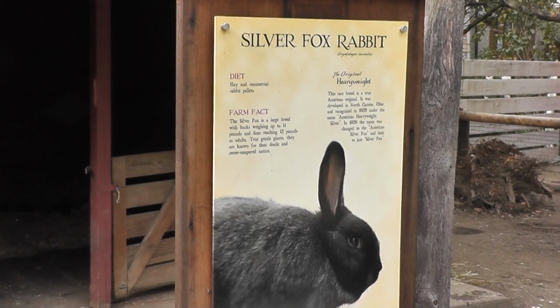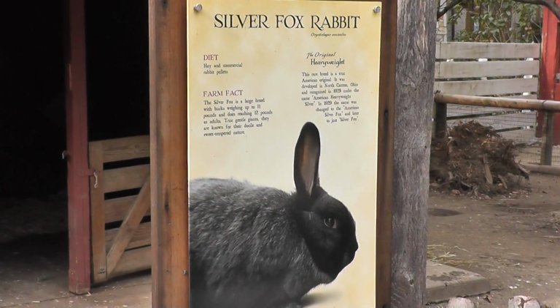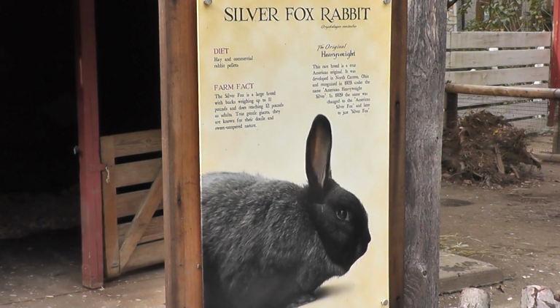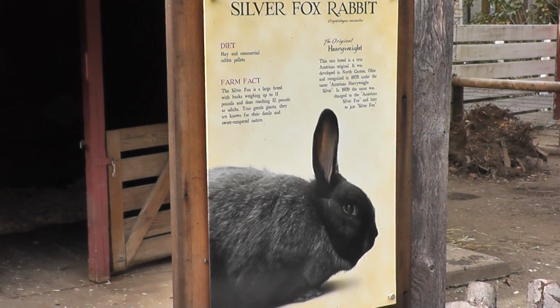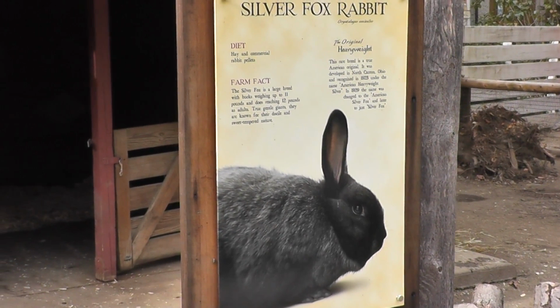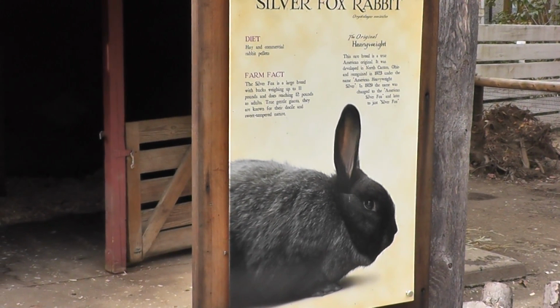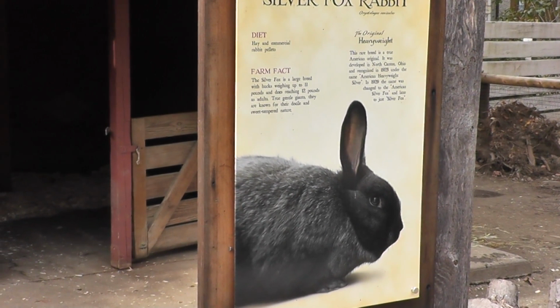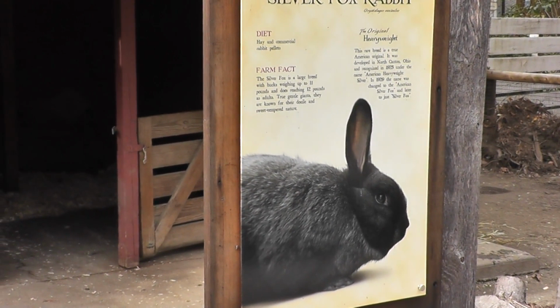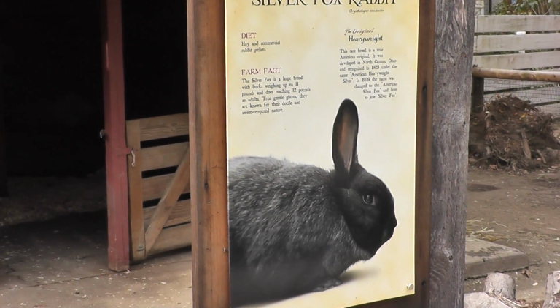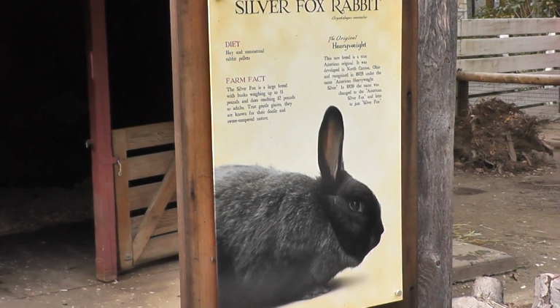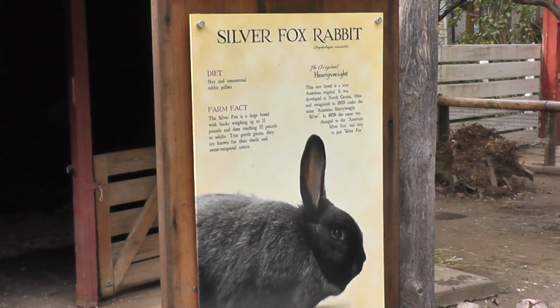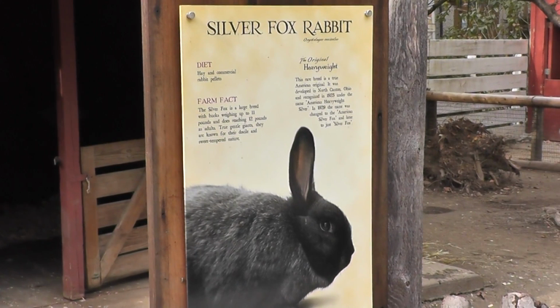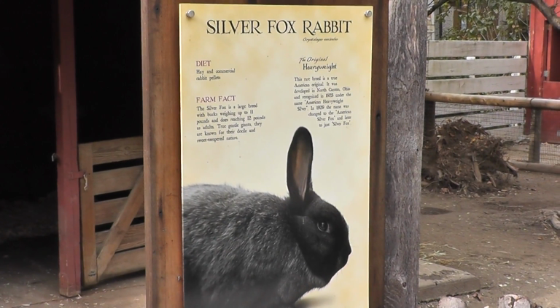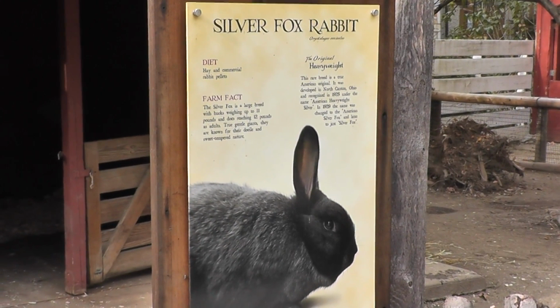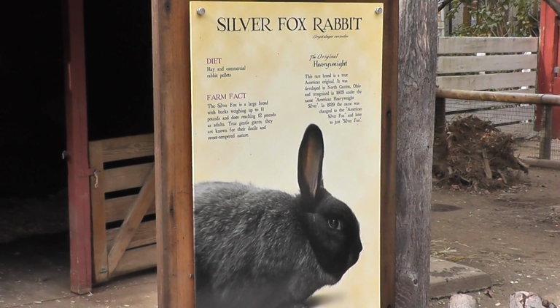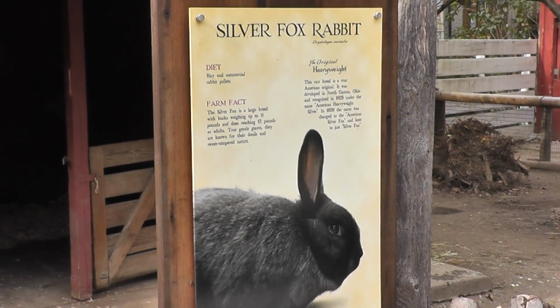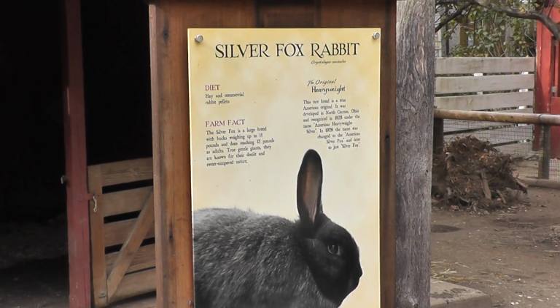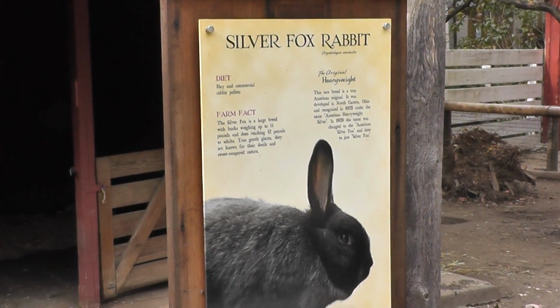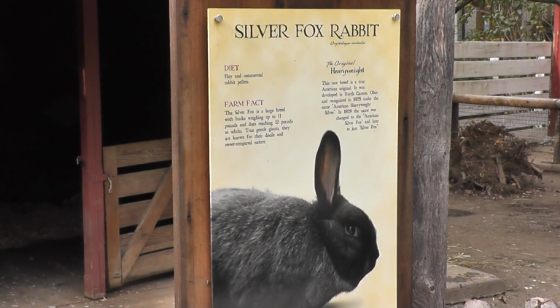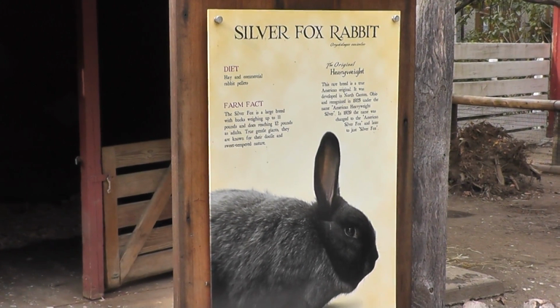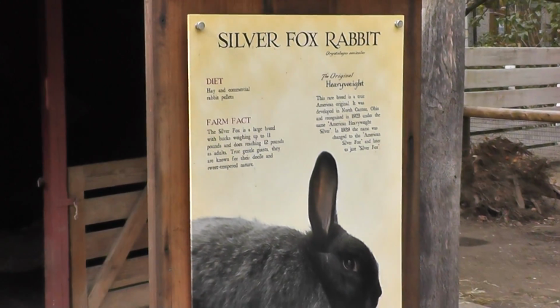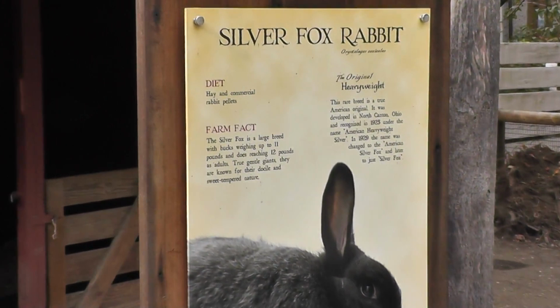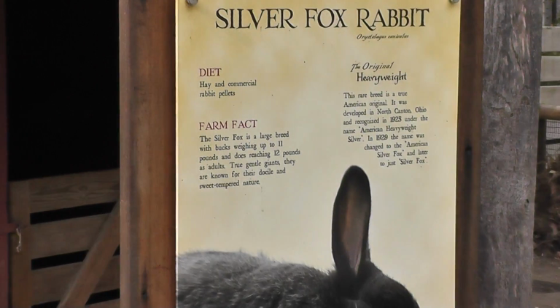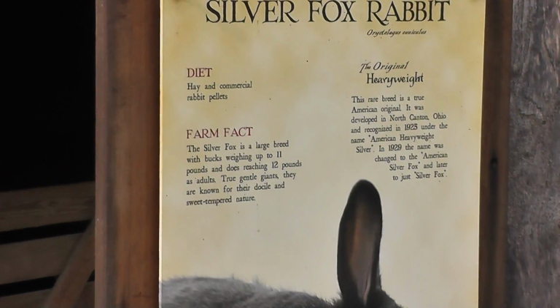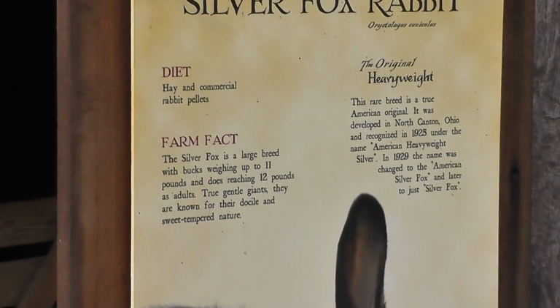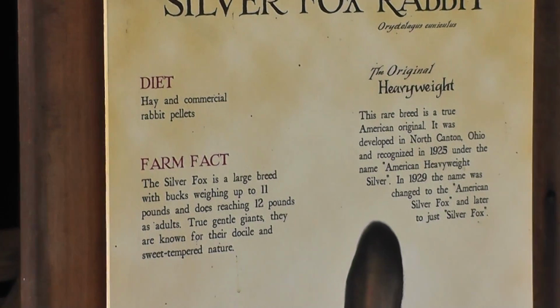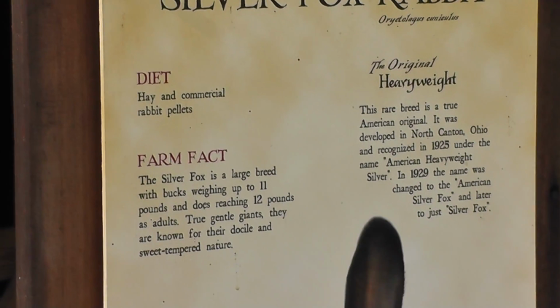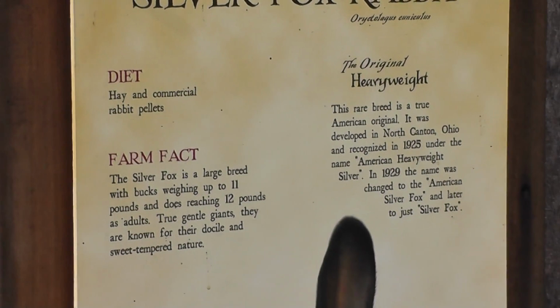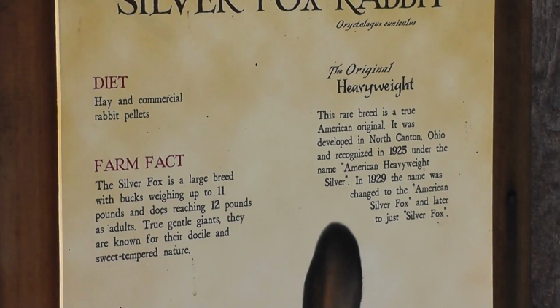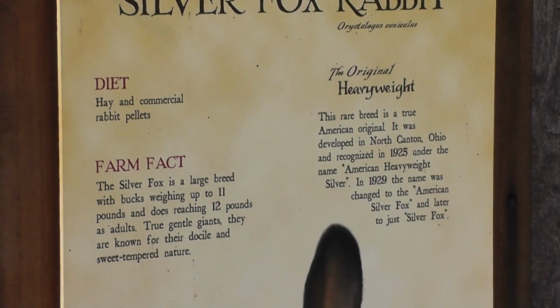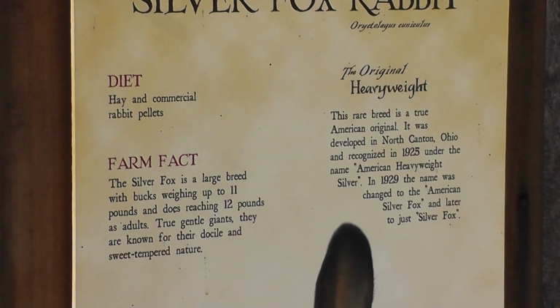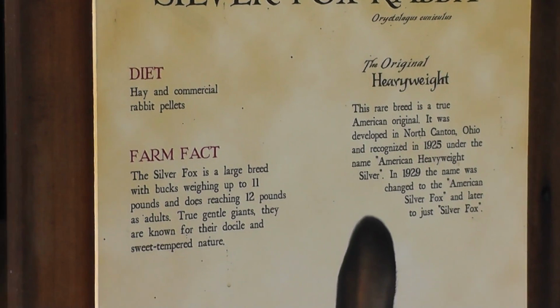Here we are on location at the Roger Williams Zoo in Providence, Rhode Island. Here you have the Silver Fox Rabbit. We'll get a little close-up for some information here. Pause the film for some information.